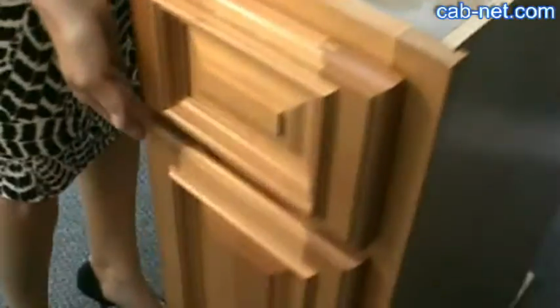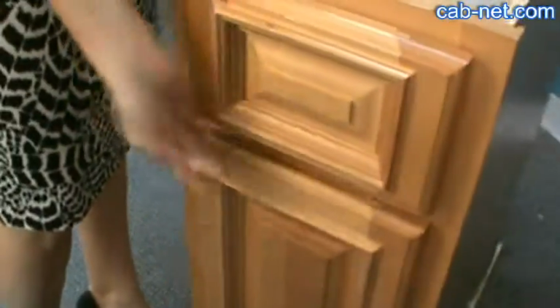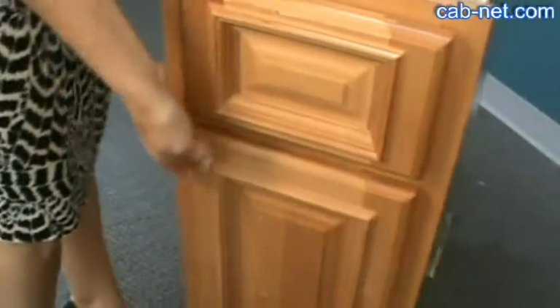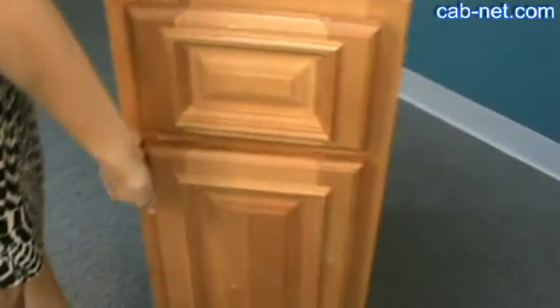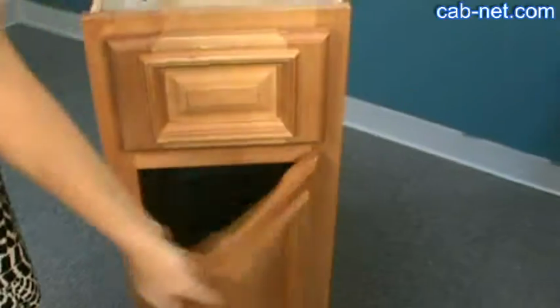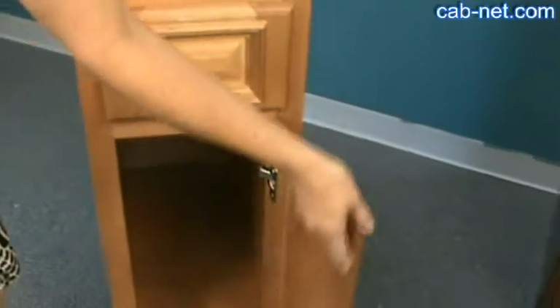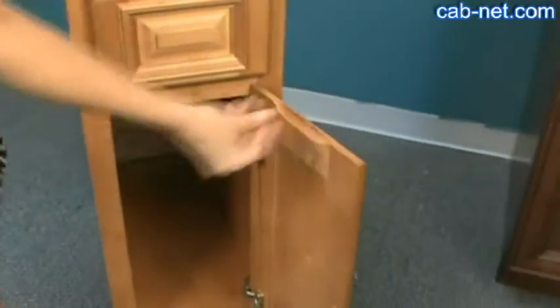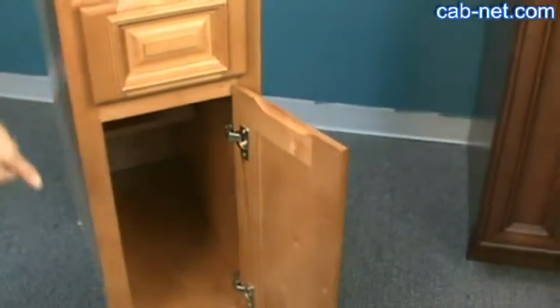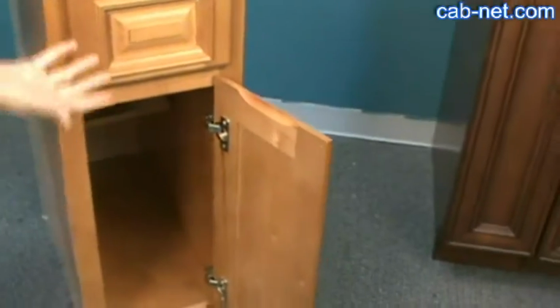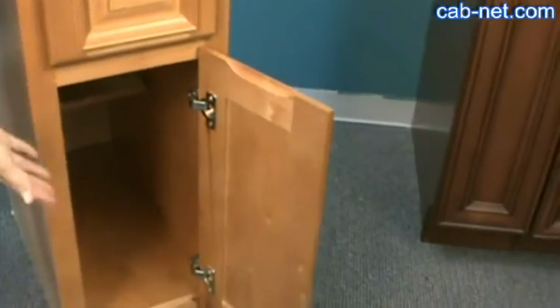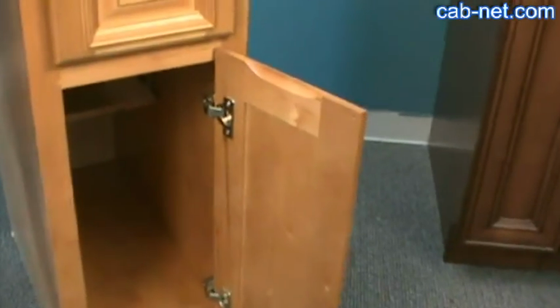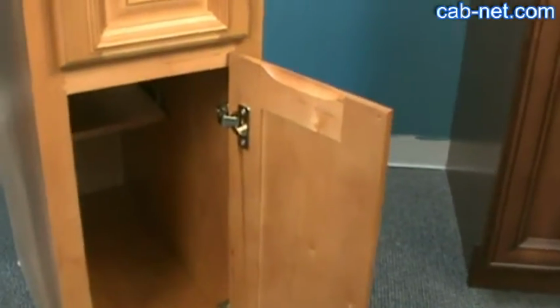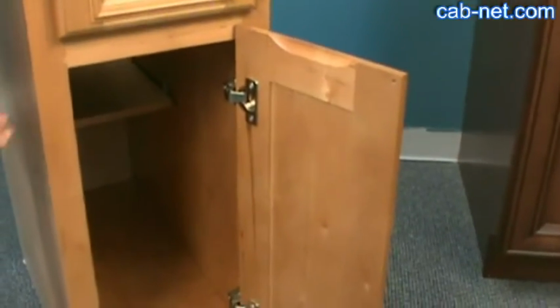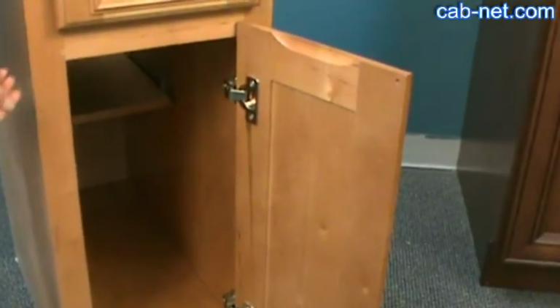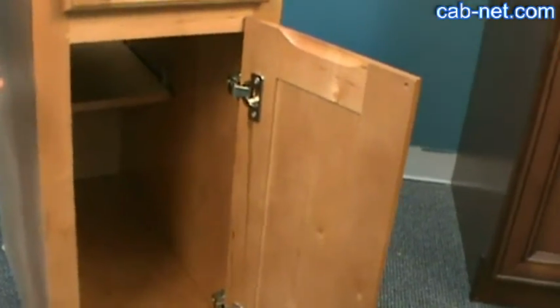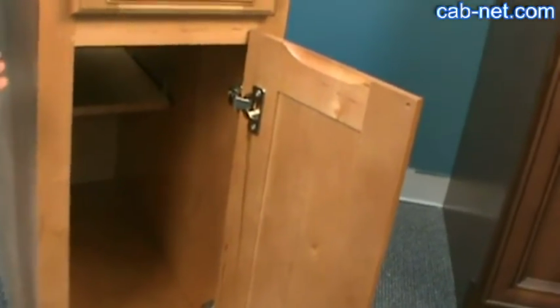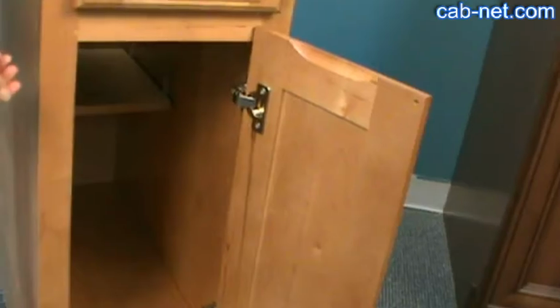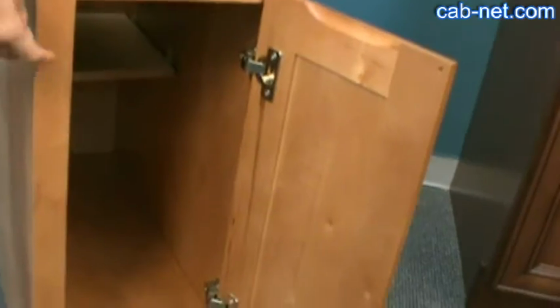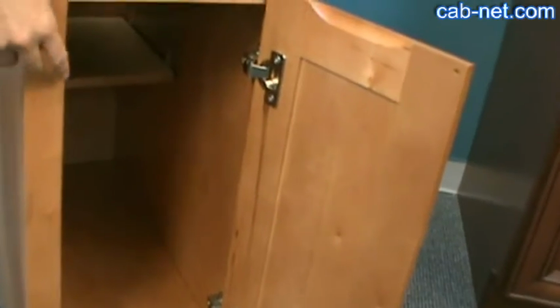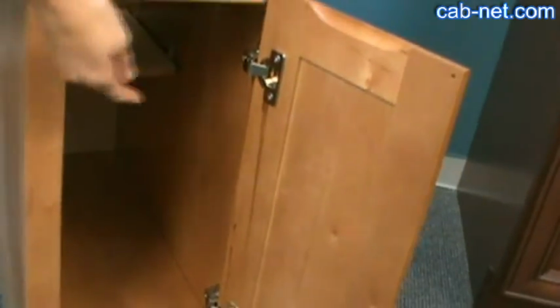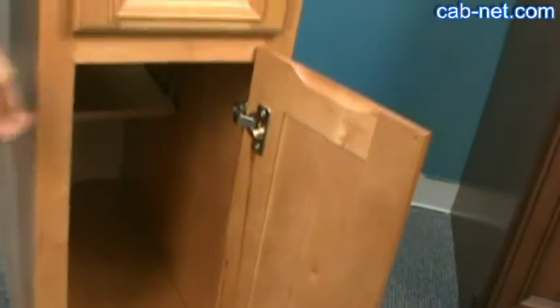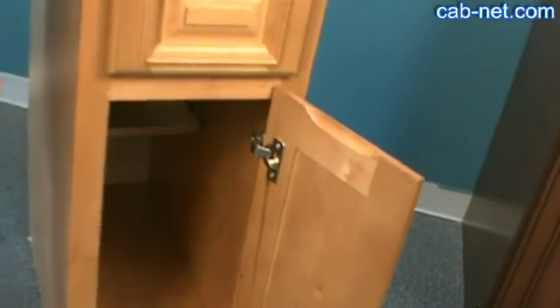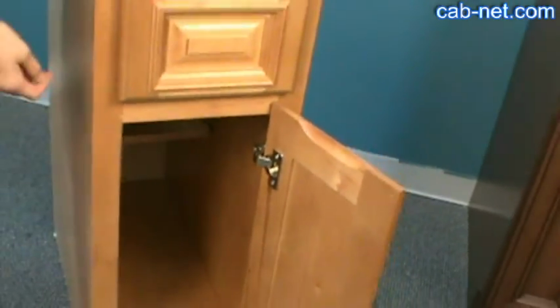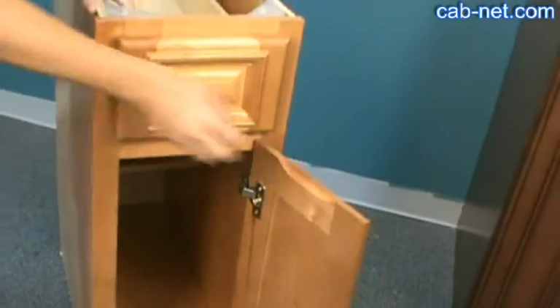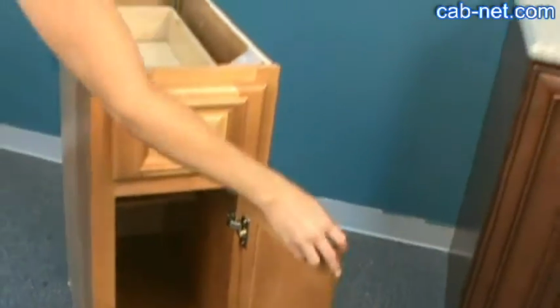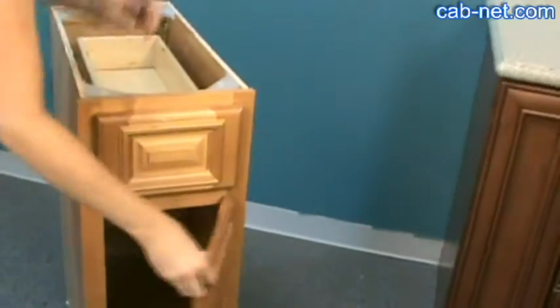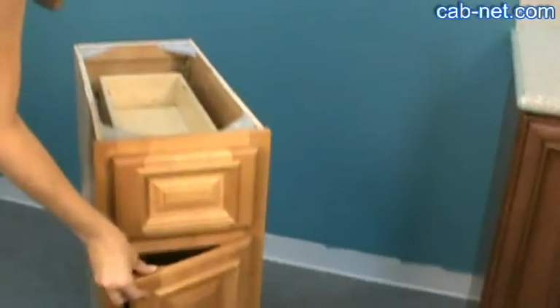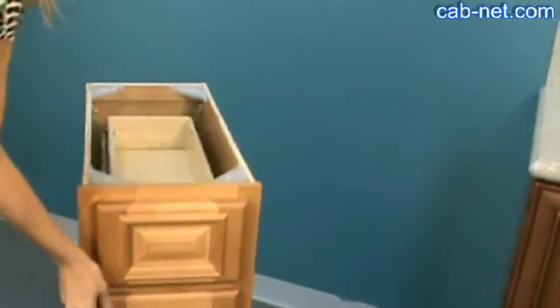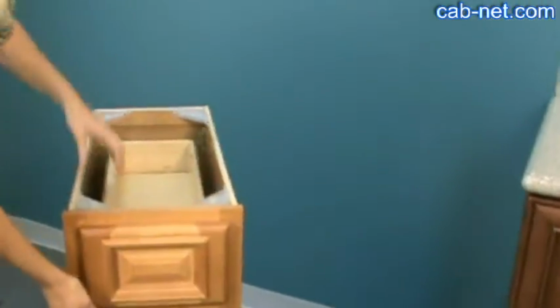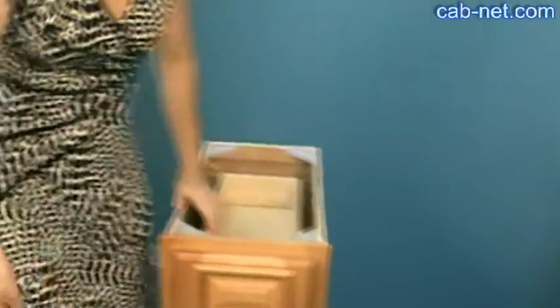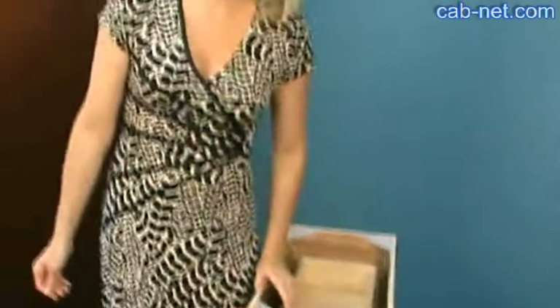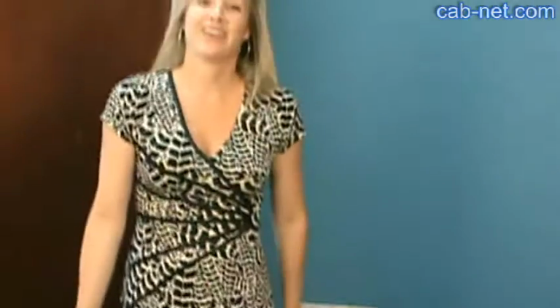The inside of the cabinet is finished to match the exterior, so if you're doing glass doors that's a really nice feature, and you have six way adjustable hinges. This is Santa Fe.